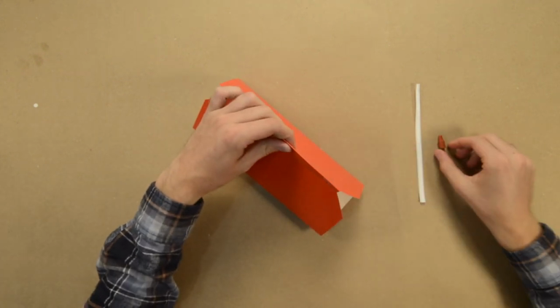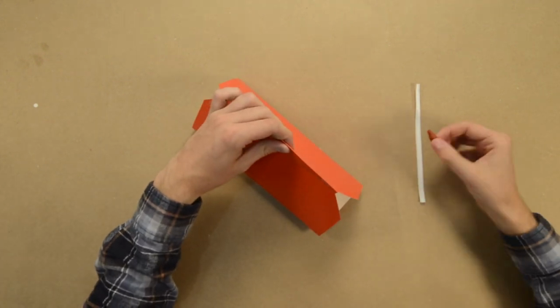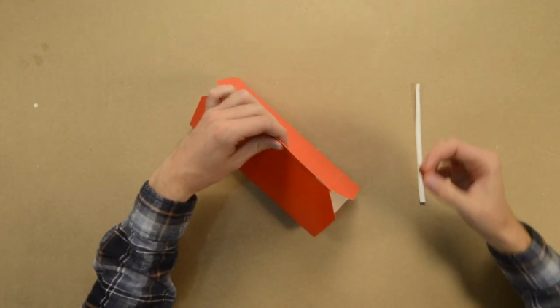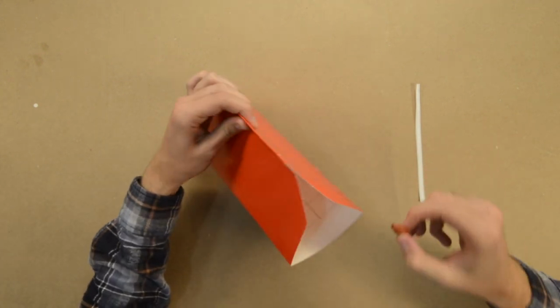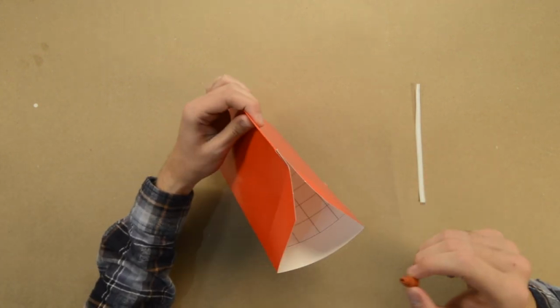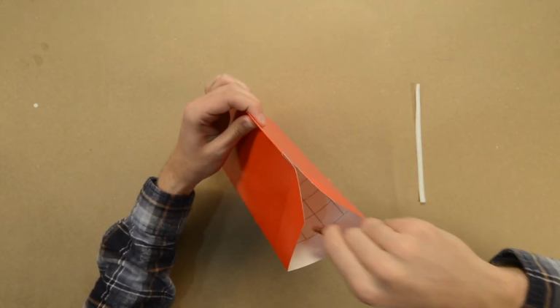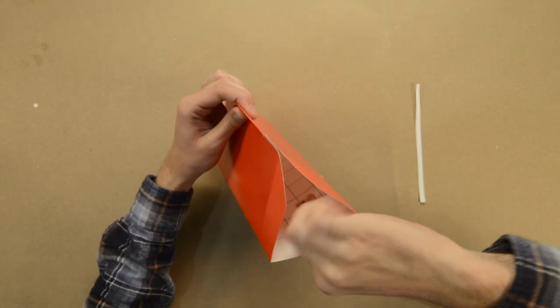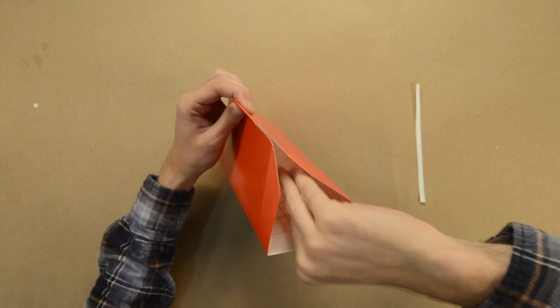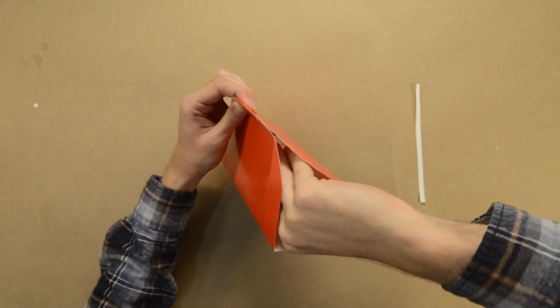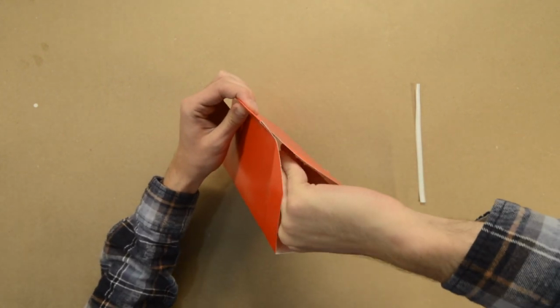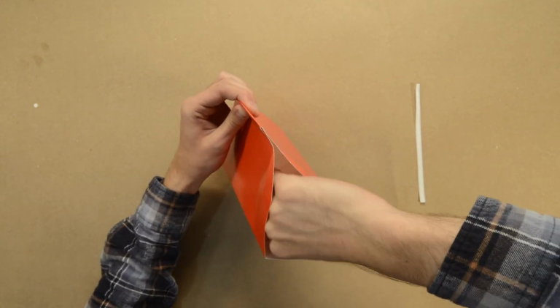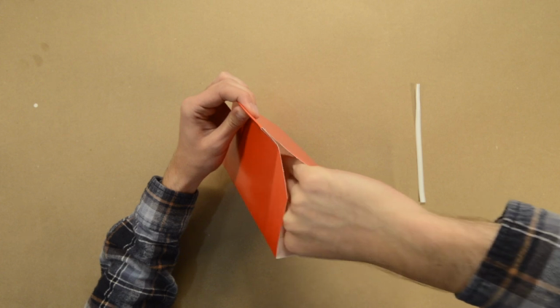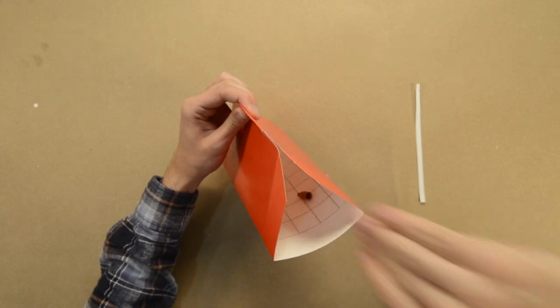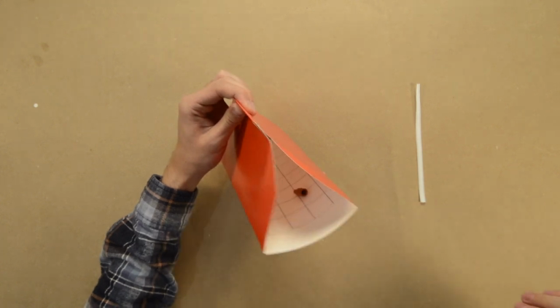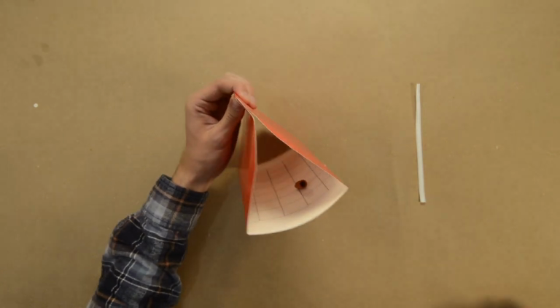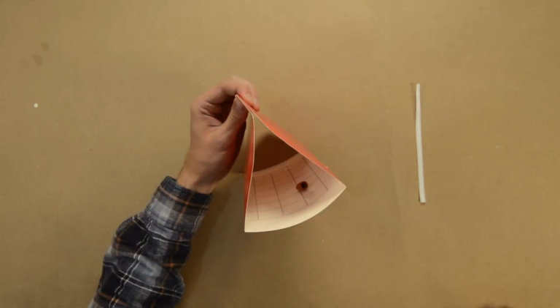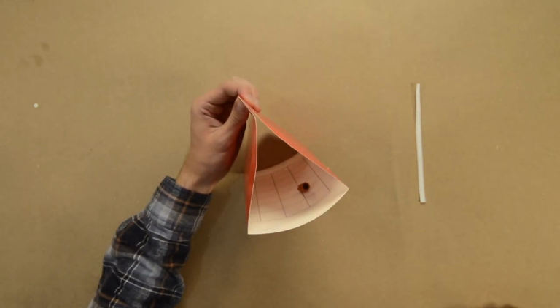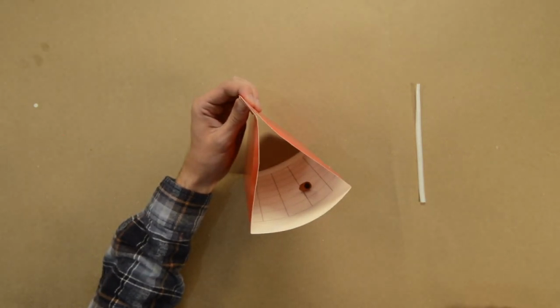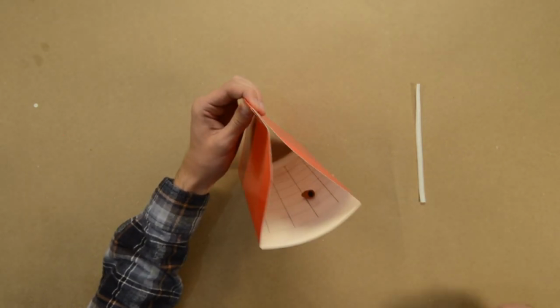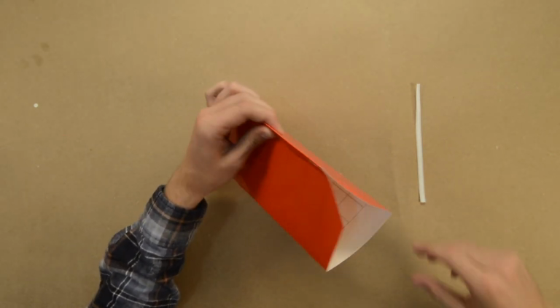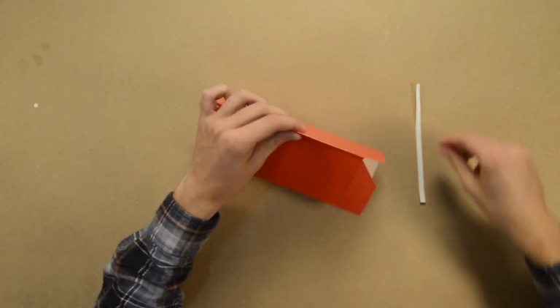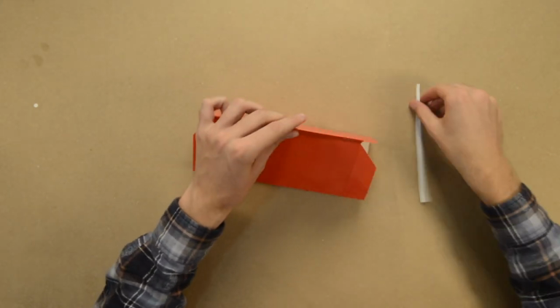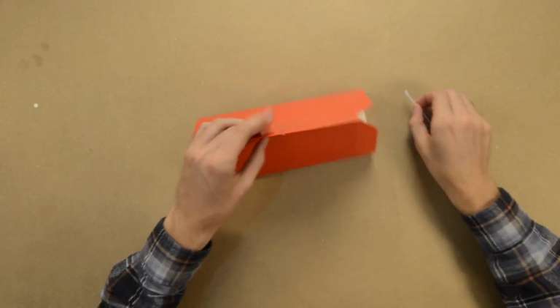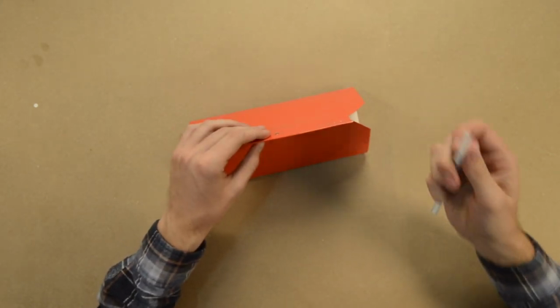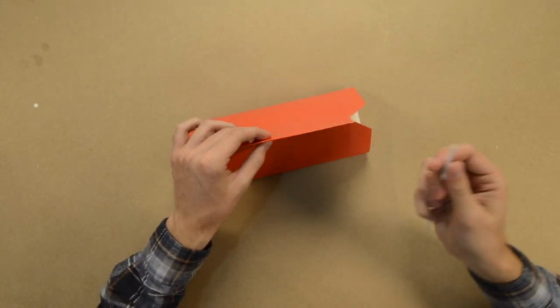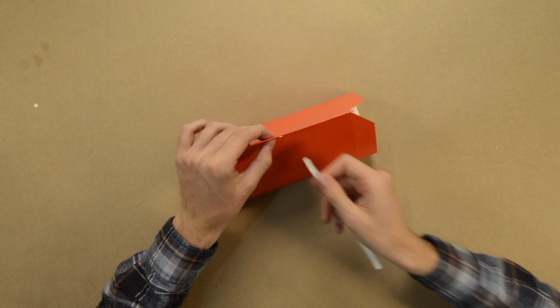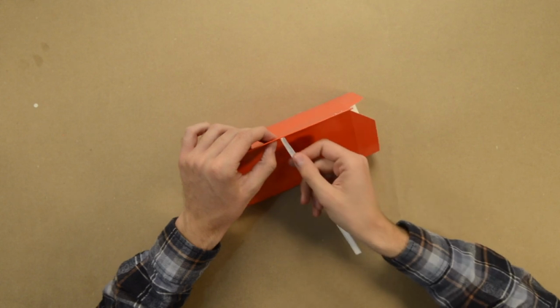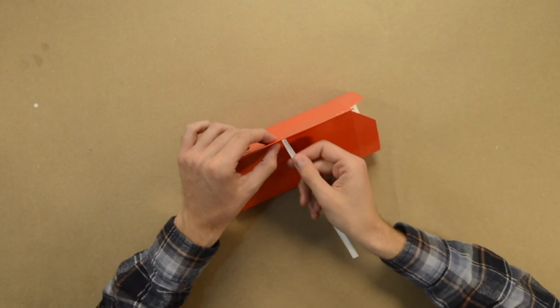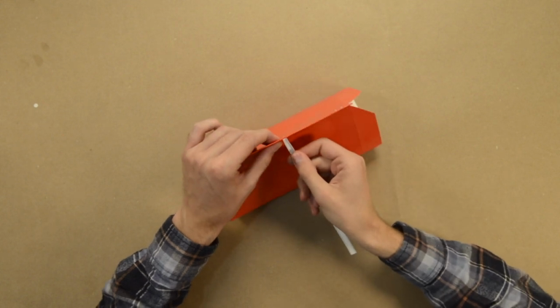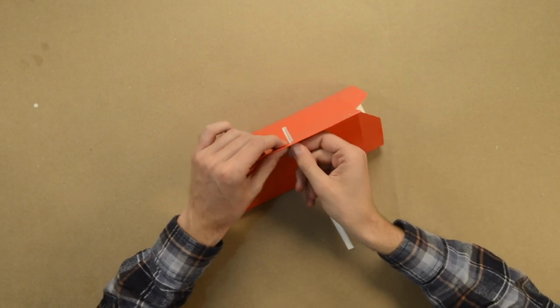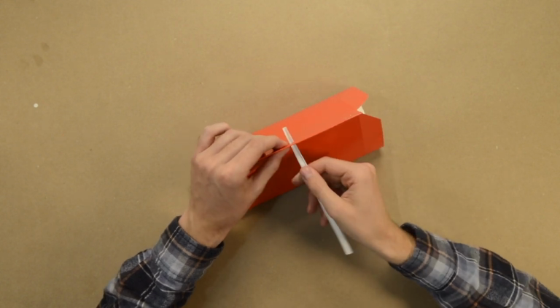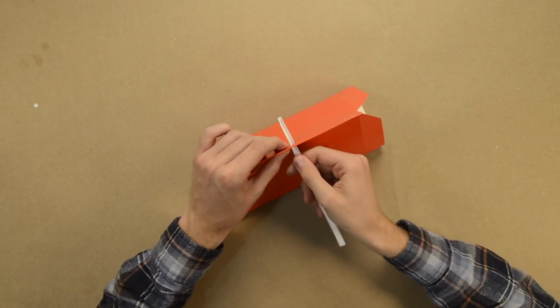Place the lure inside the trap. Thread the wire through the hole at the top of the trap.